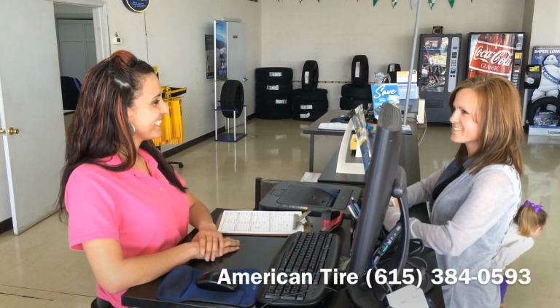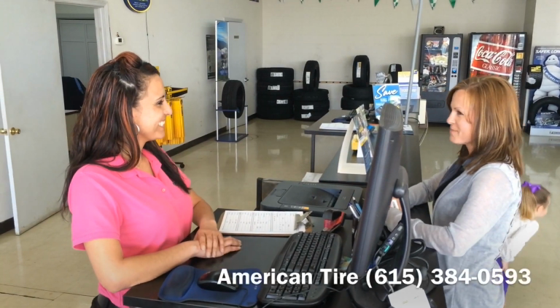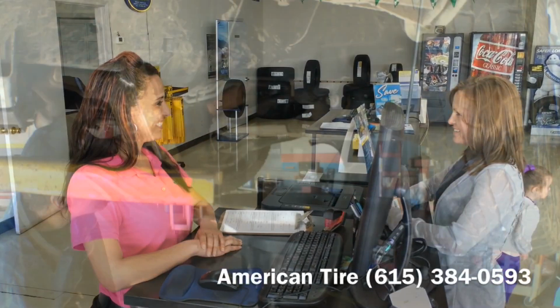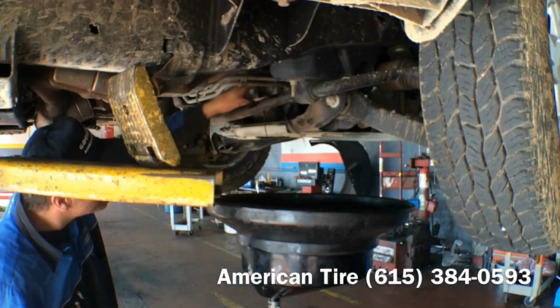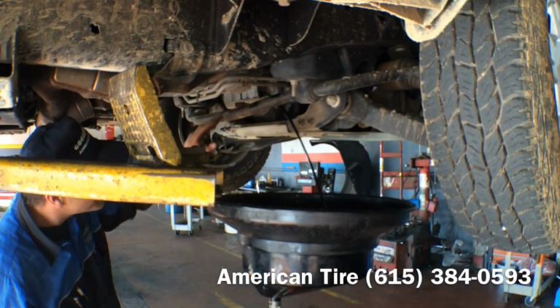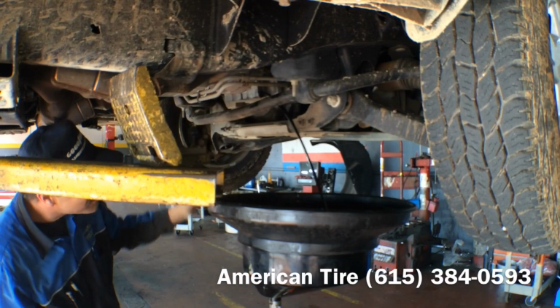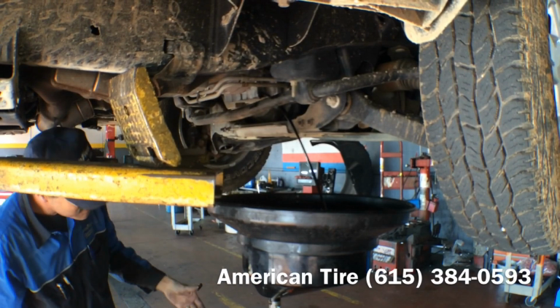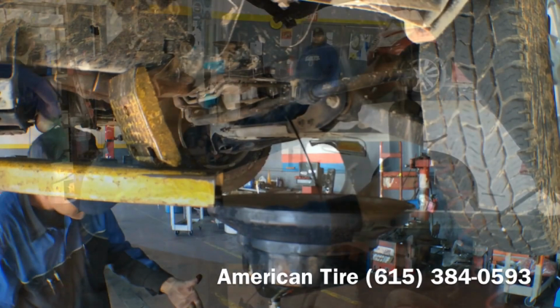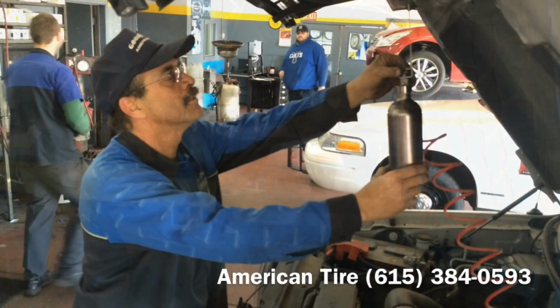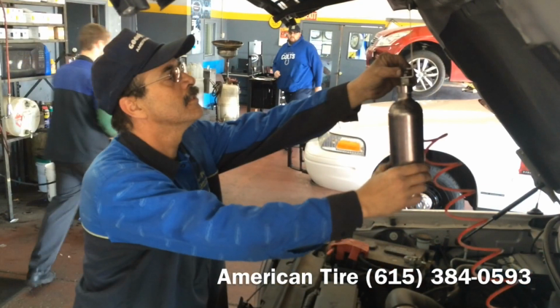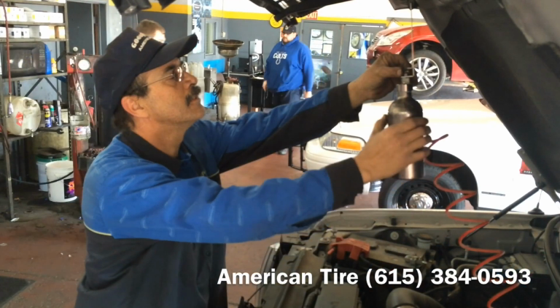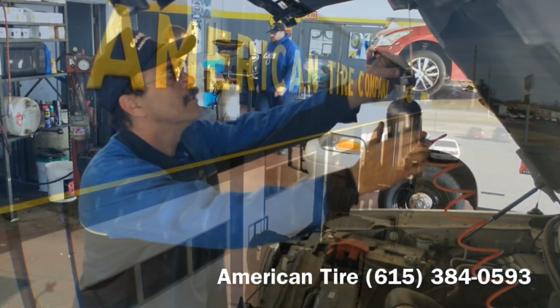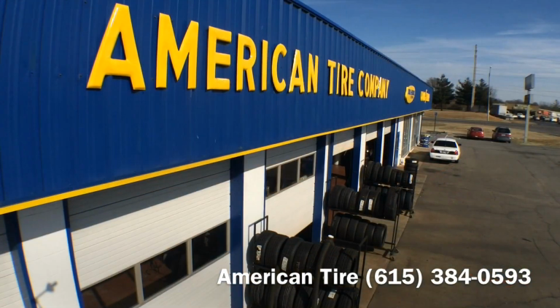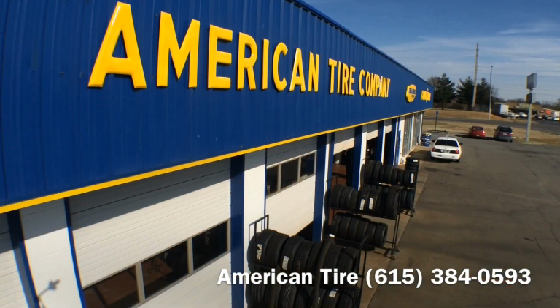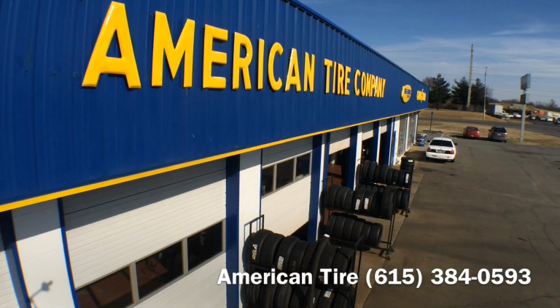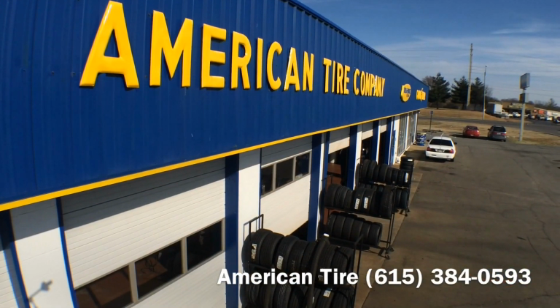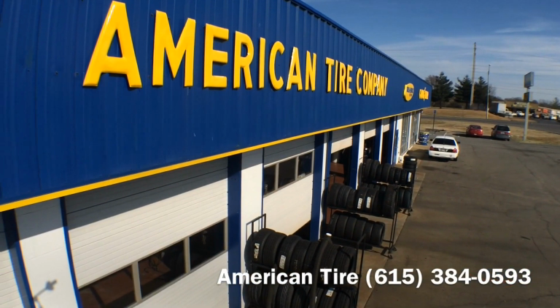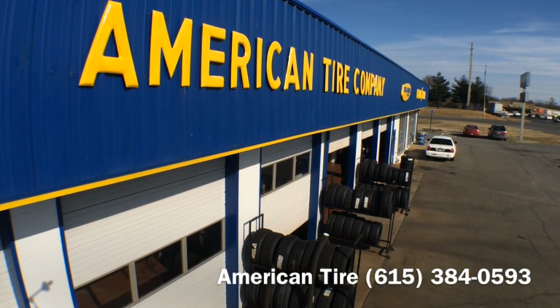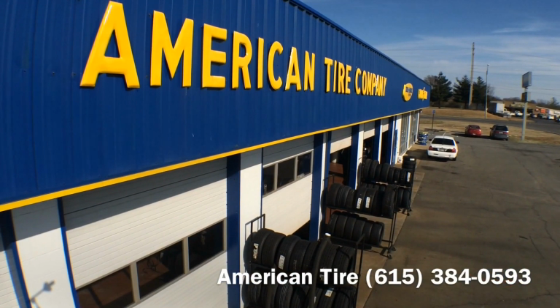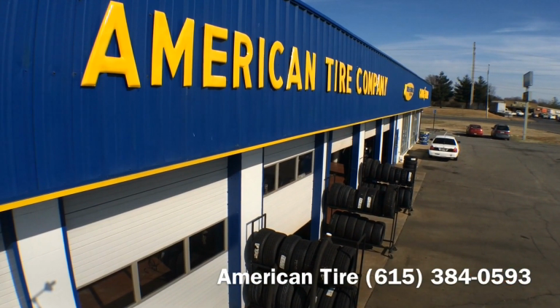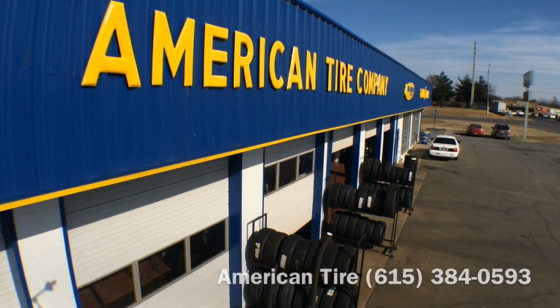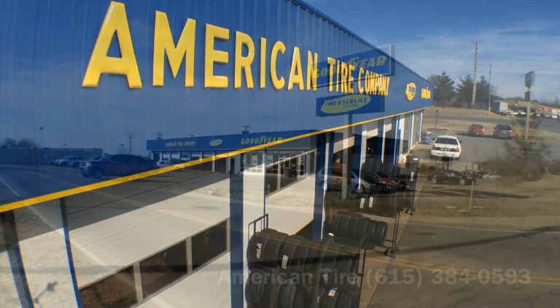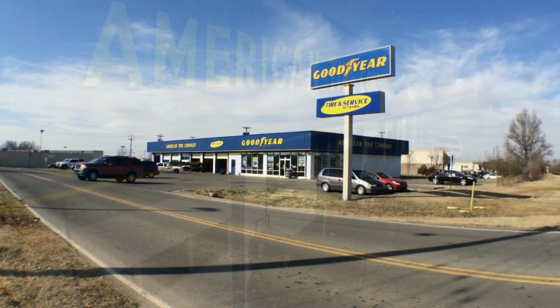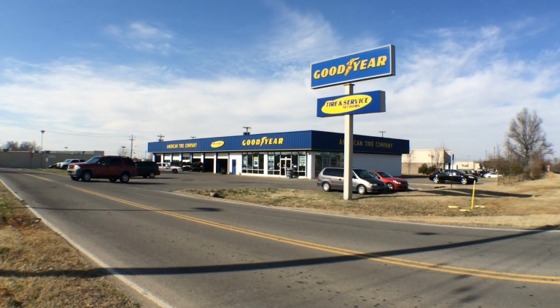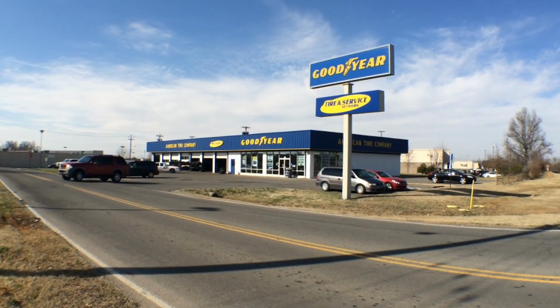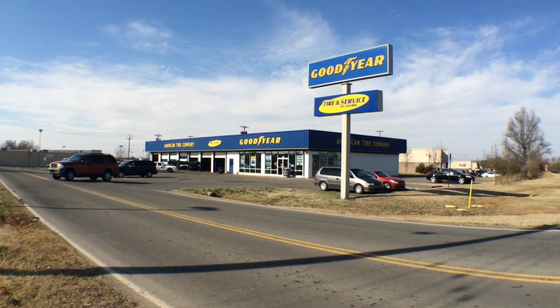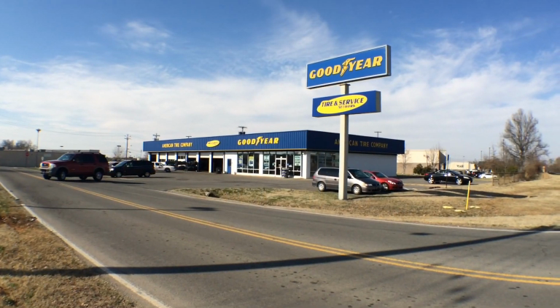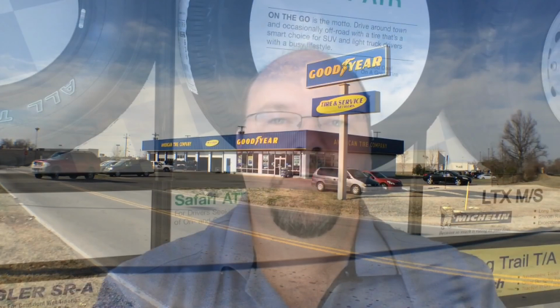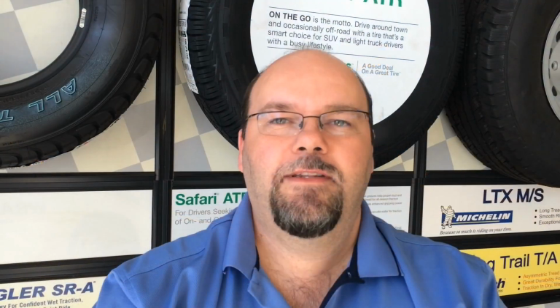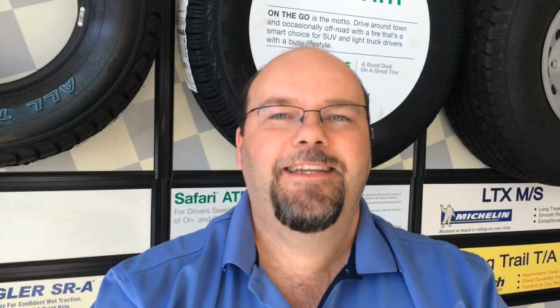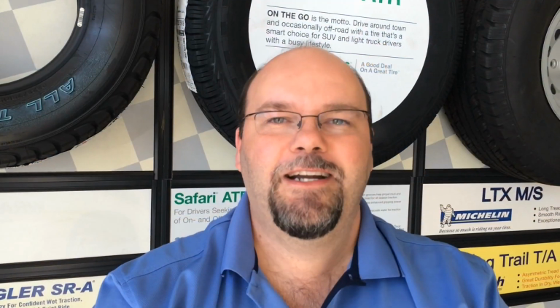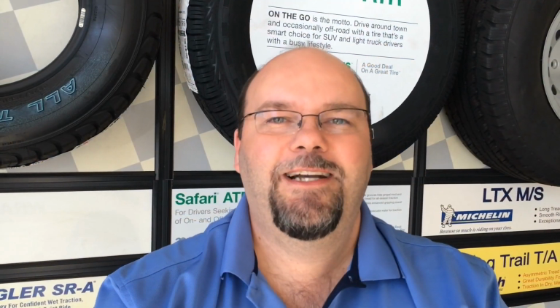American Tire is conveniently located near the intersection of Tom Austin Highway and Memorial Boulevard behind the McDonald's. For quality and service for over 50 years, that's the American way.